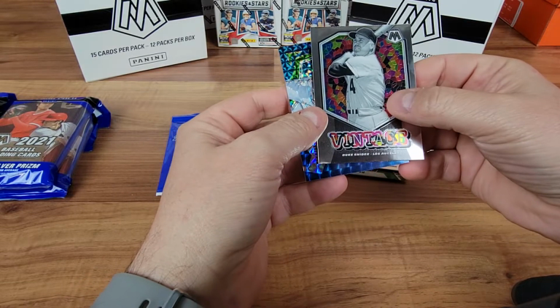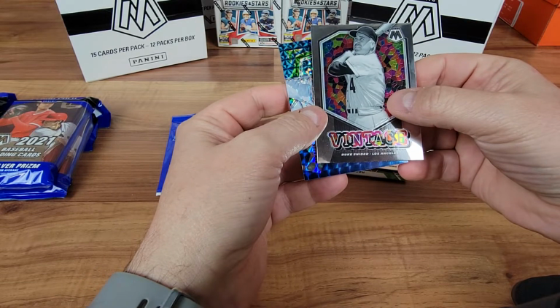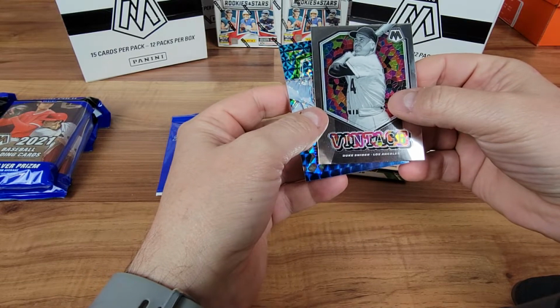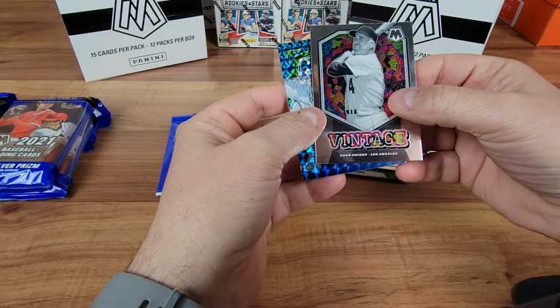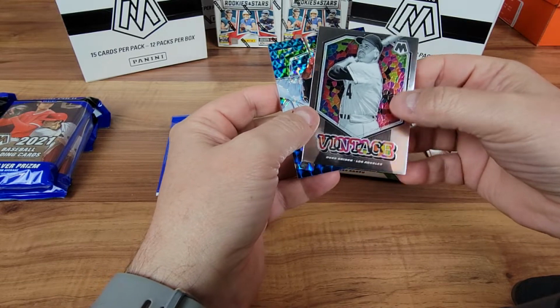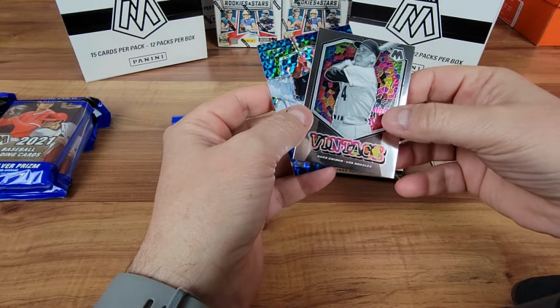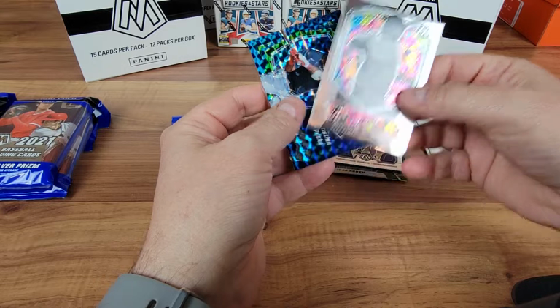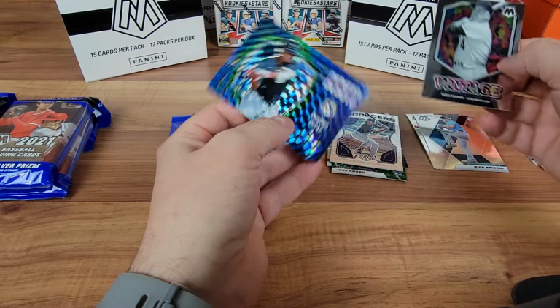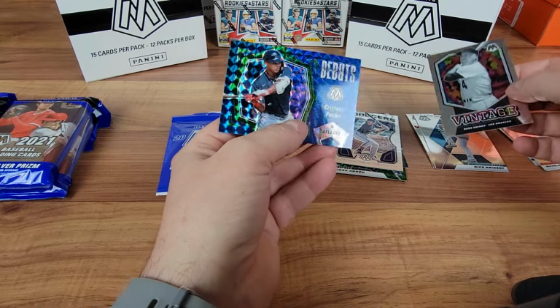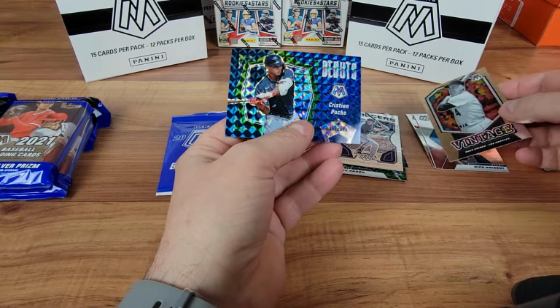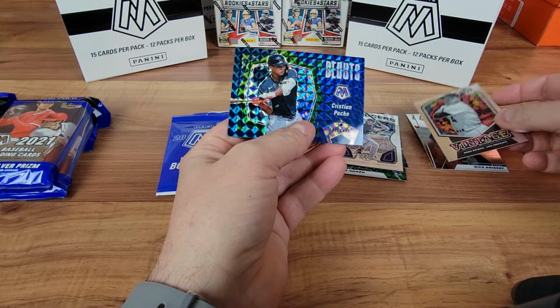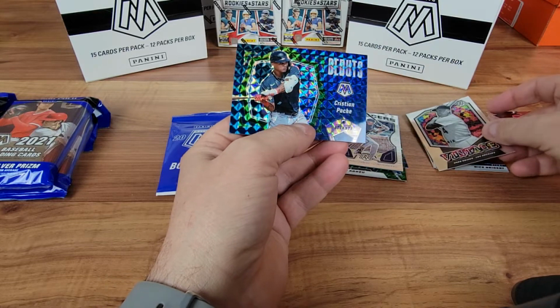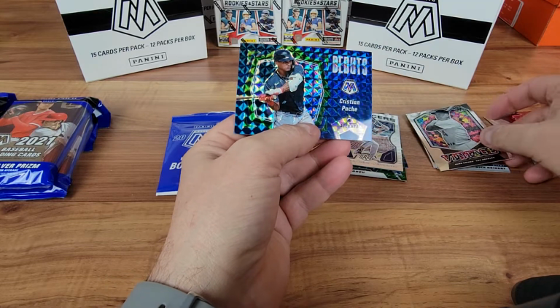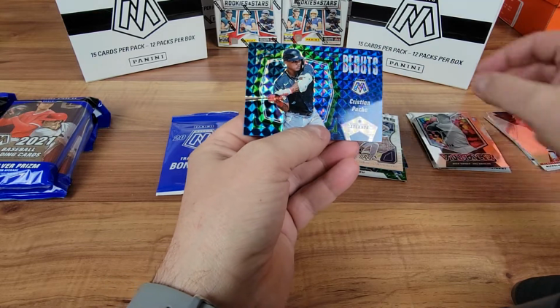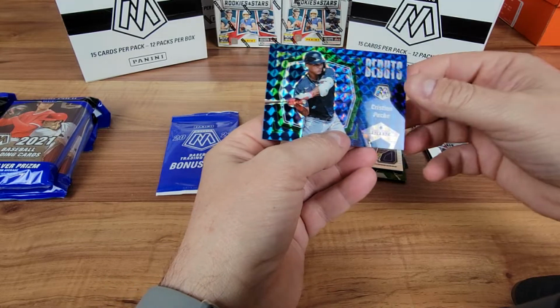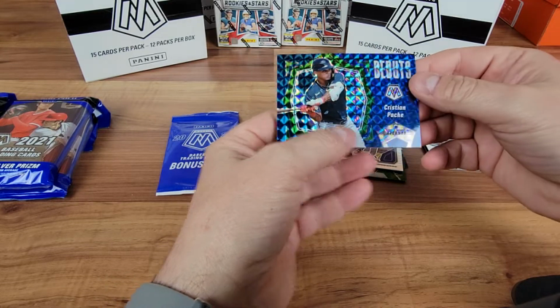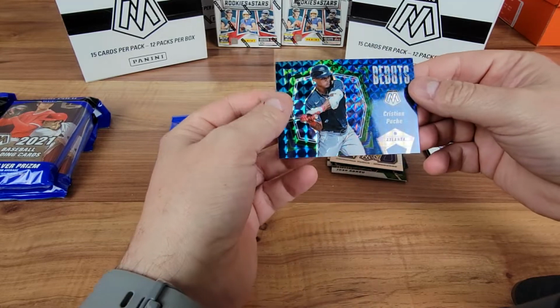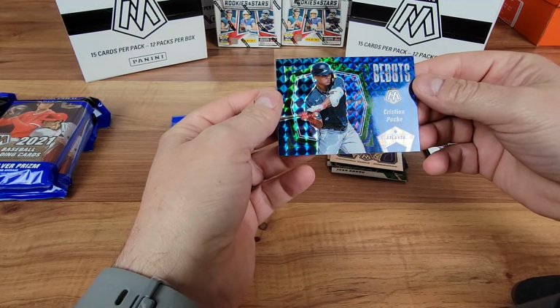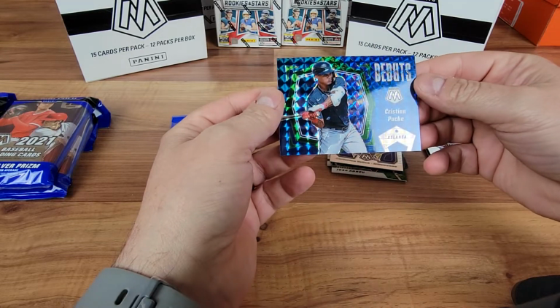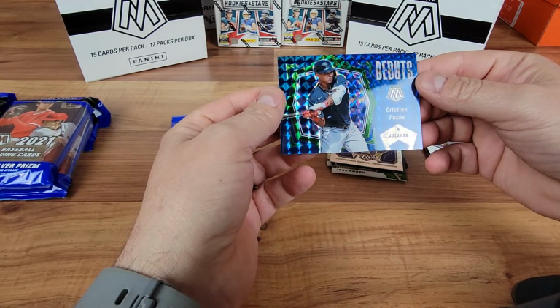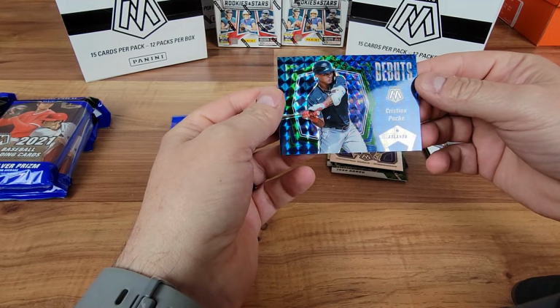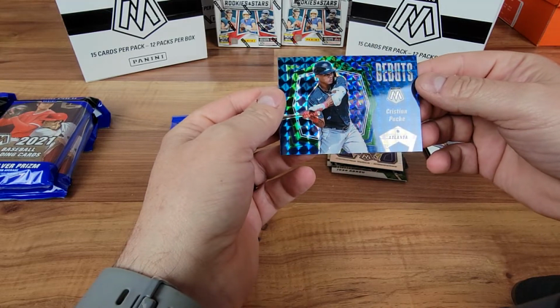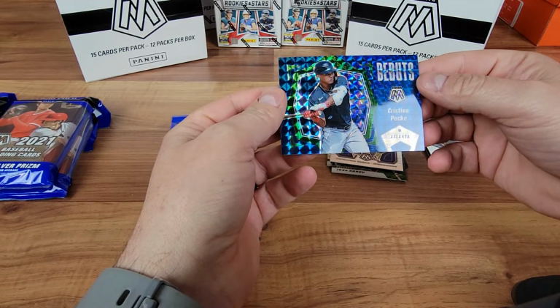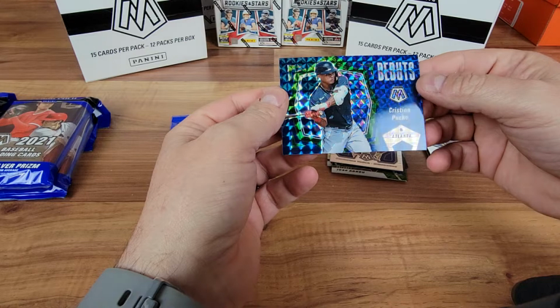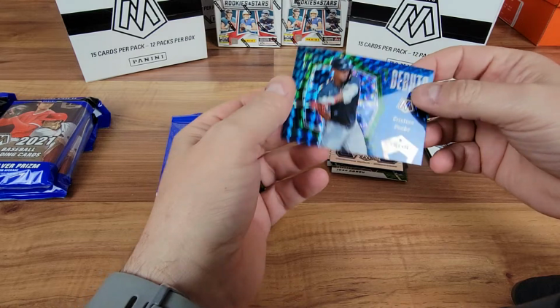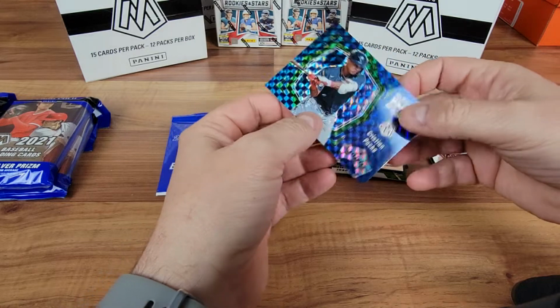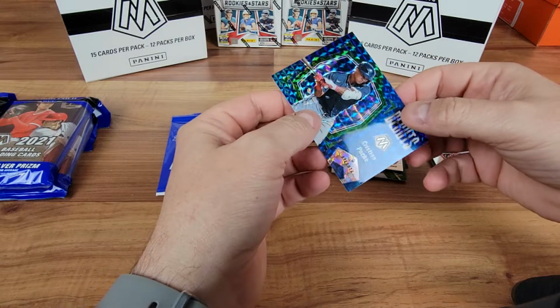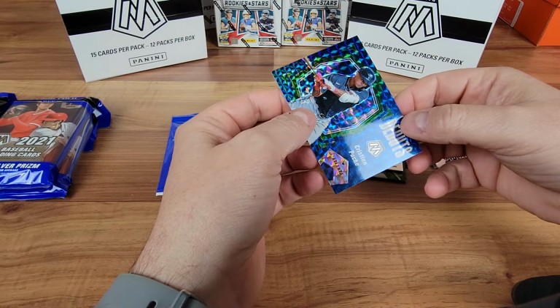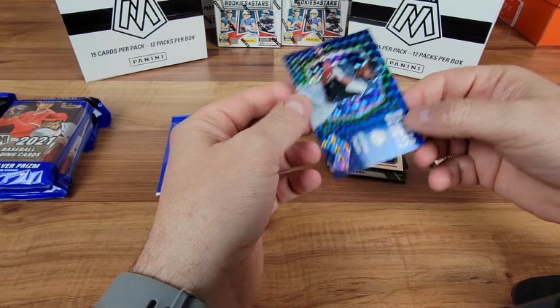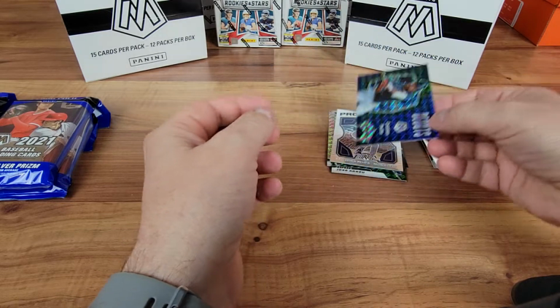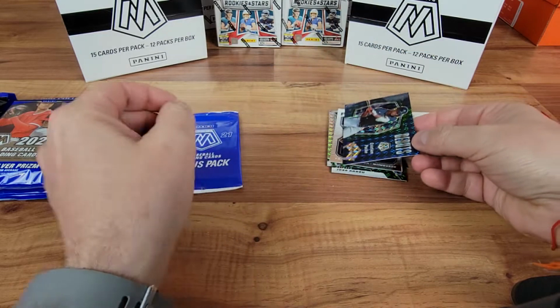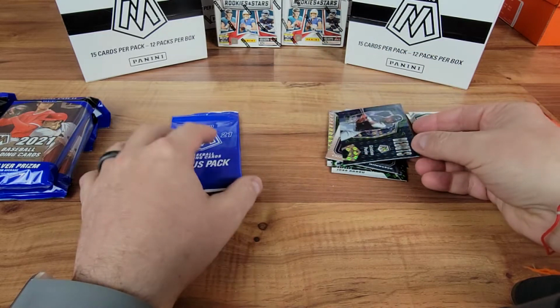We've got a Duke Snyder Vintage. And a blue debut again of Christian Pash for the Atlanta Braves.